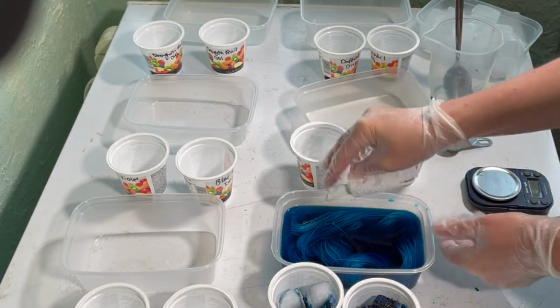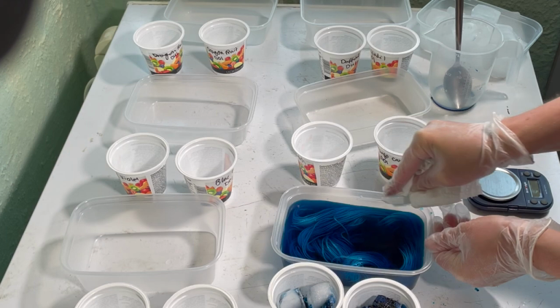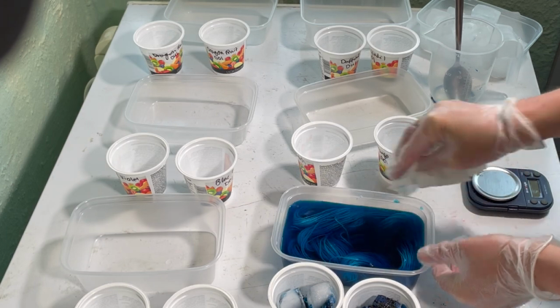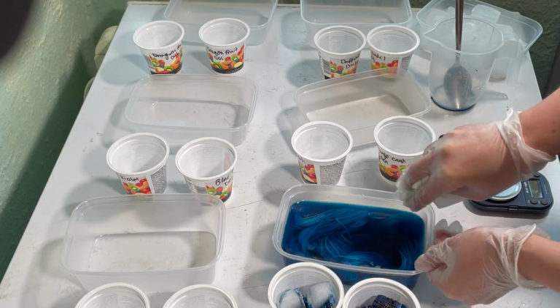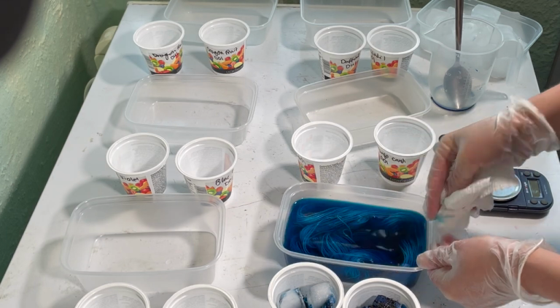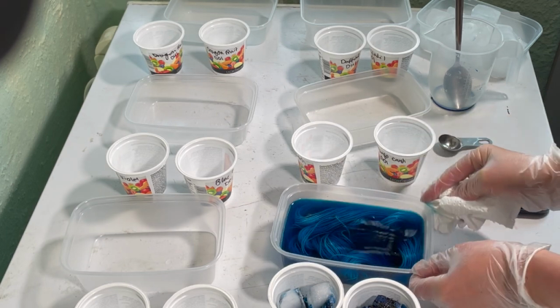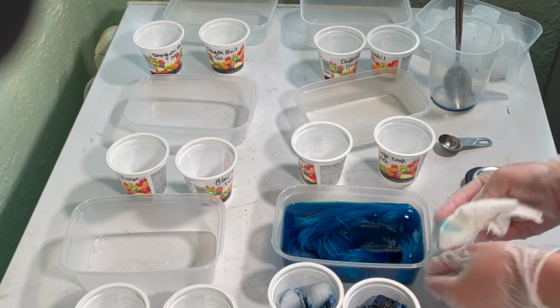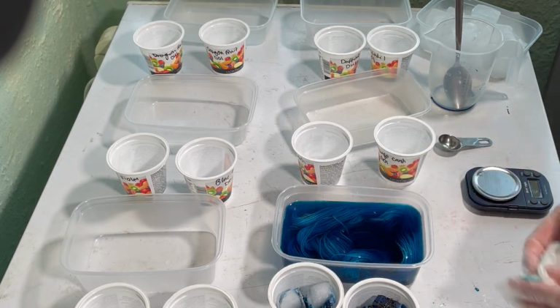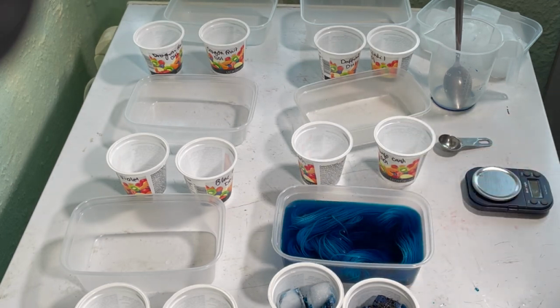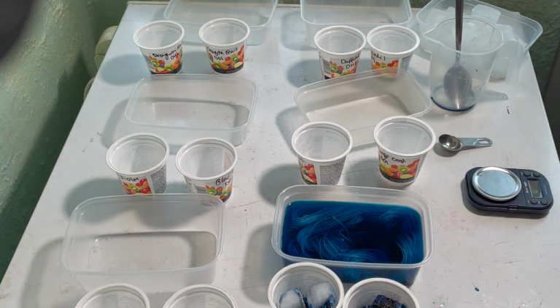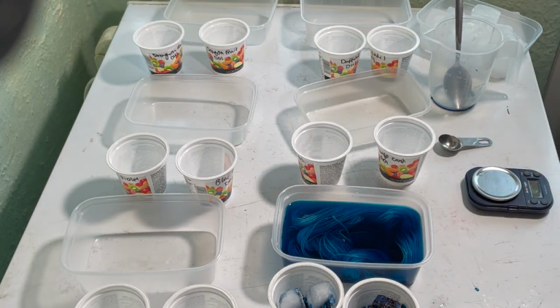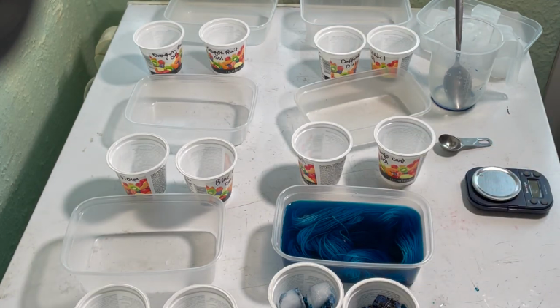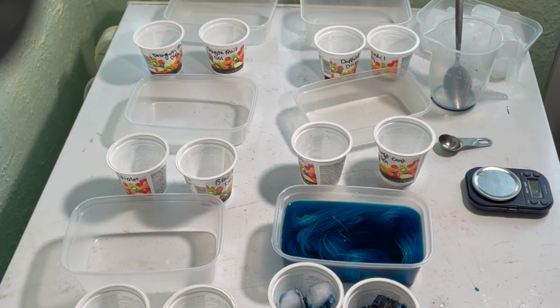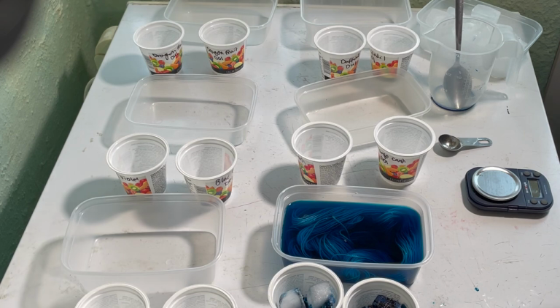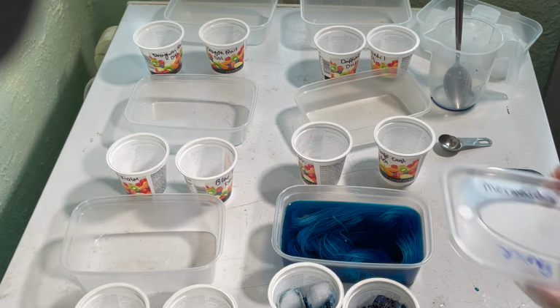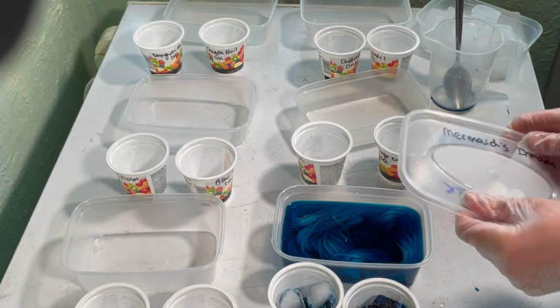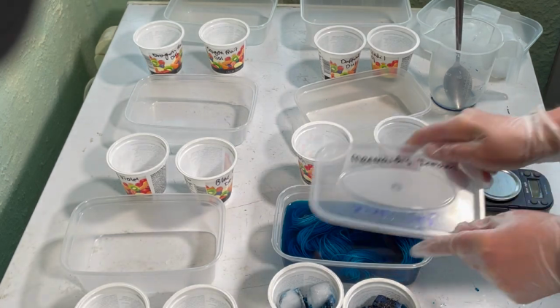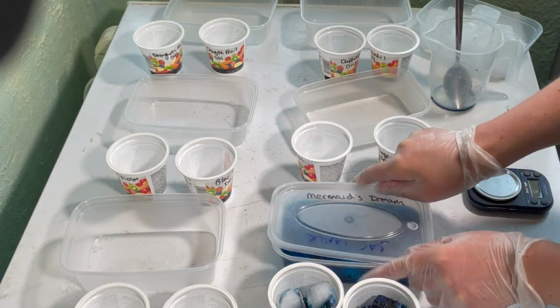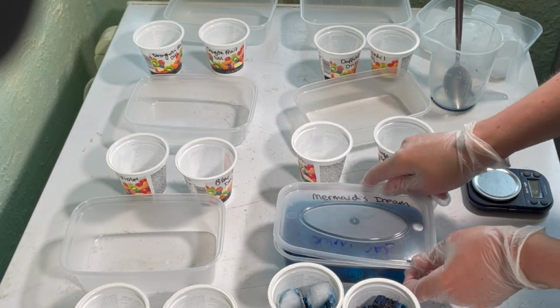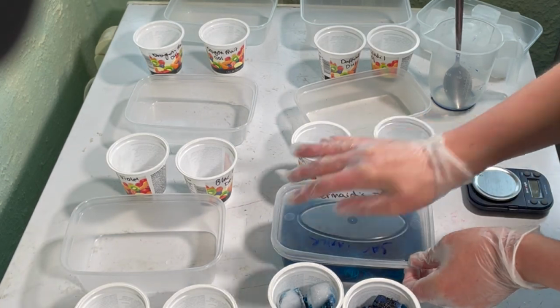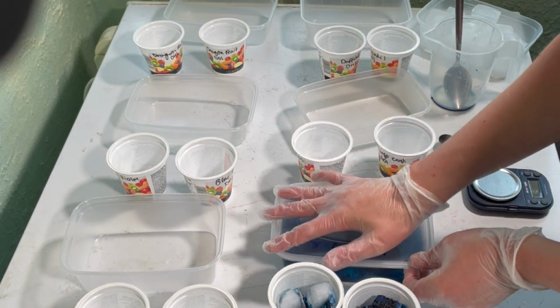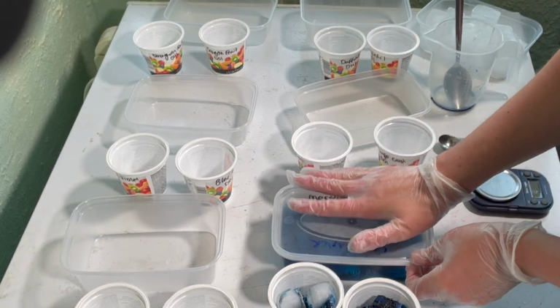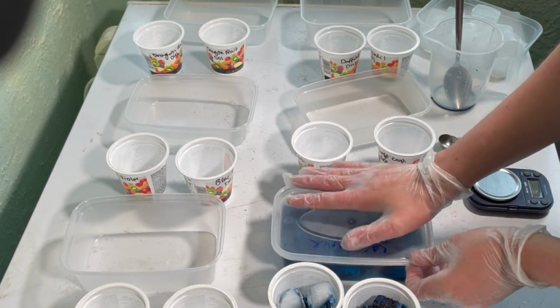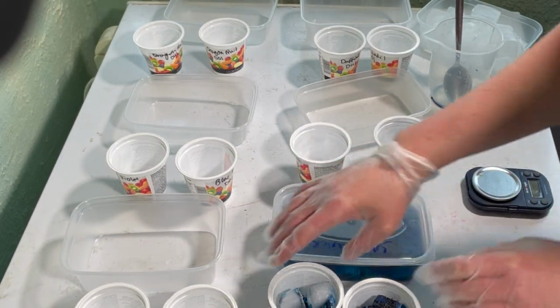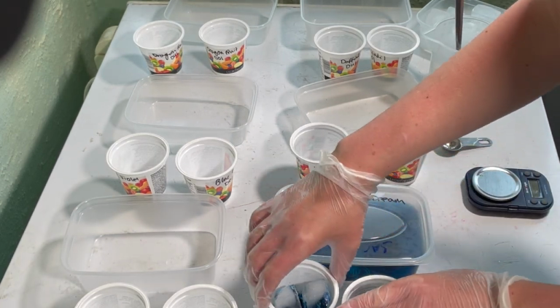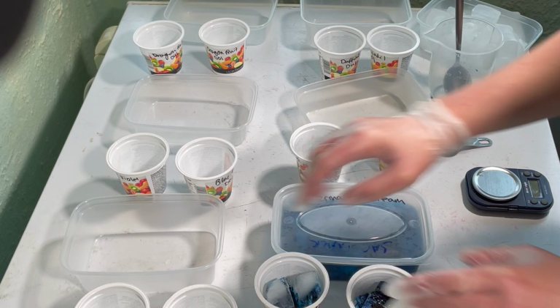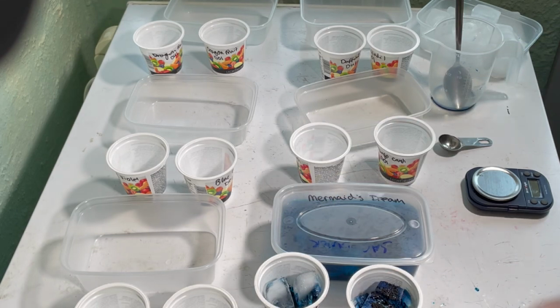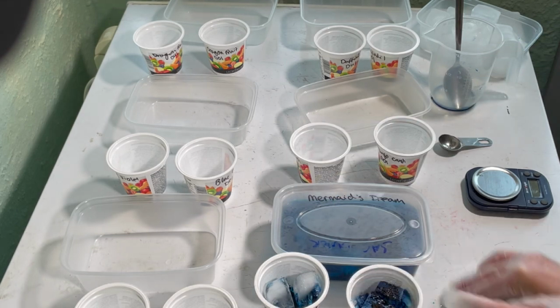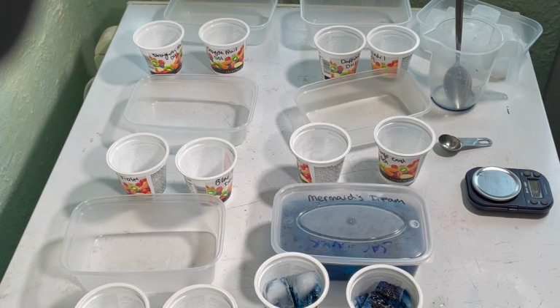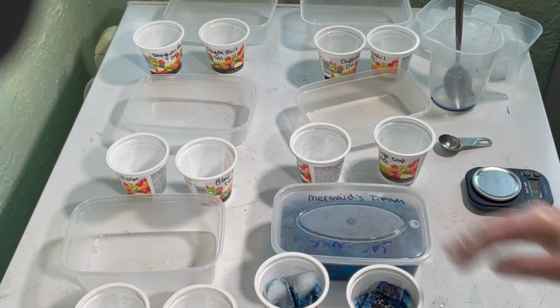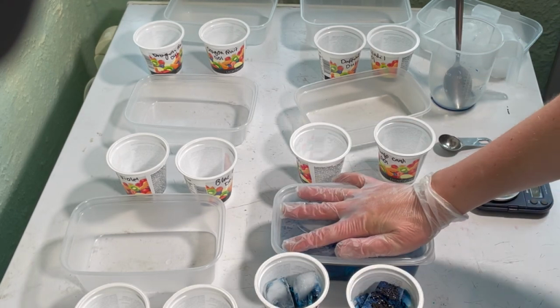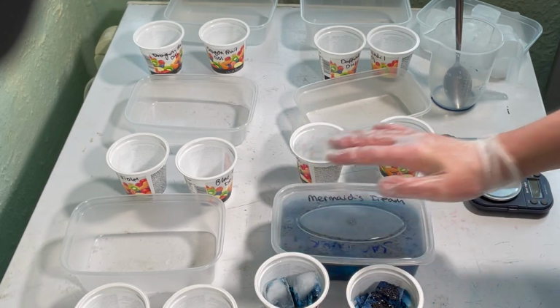Now I'm just going to leave these out in the sun in my very warm porch for several days. I'll cover these up as well, and that's it.